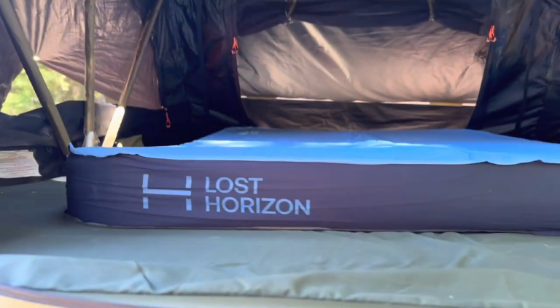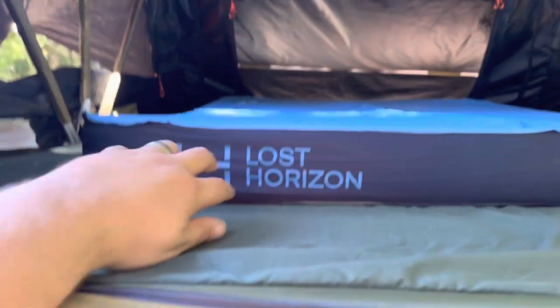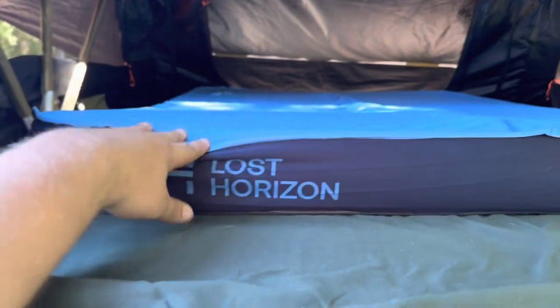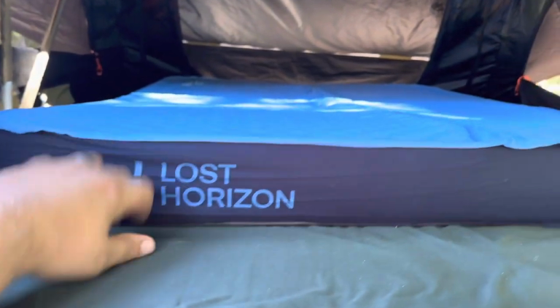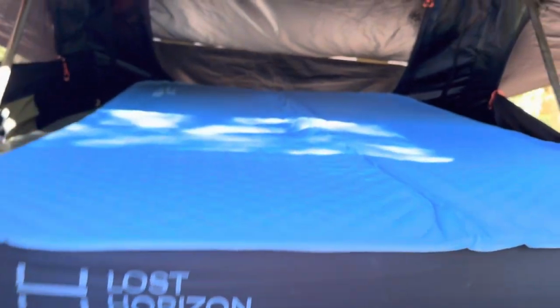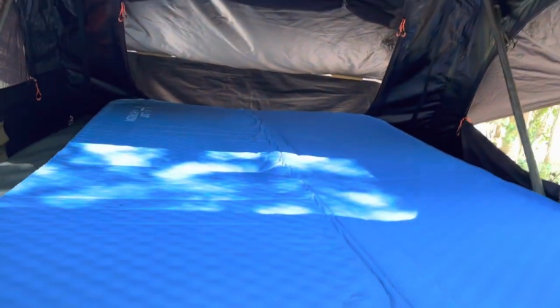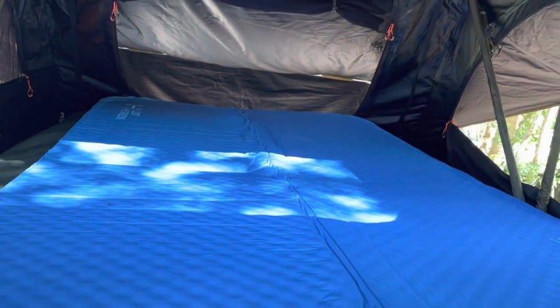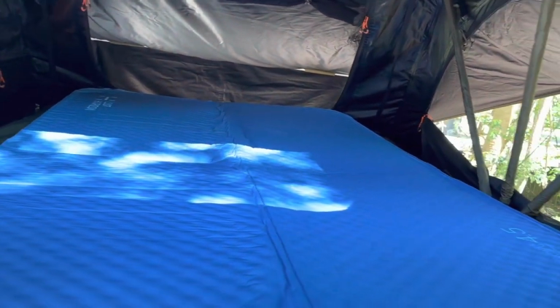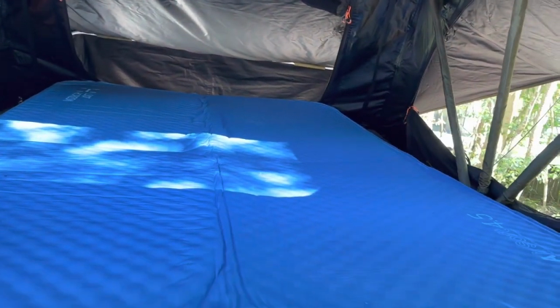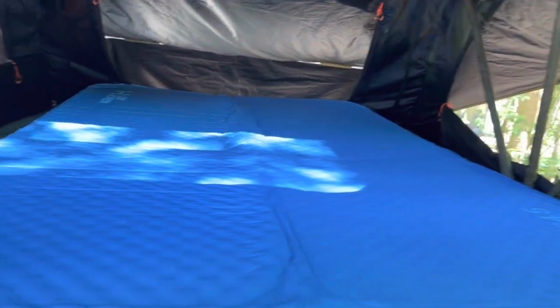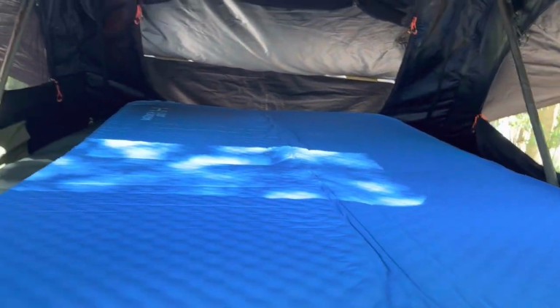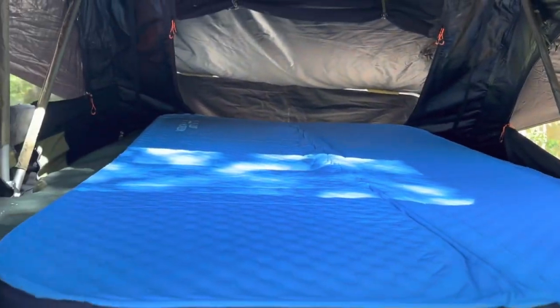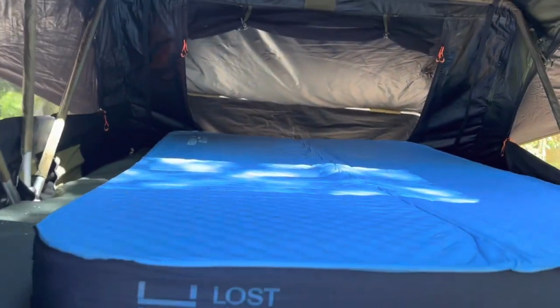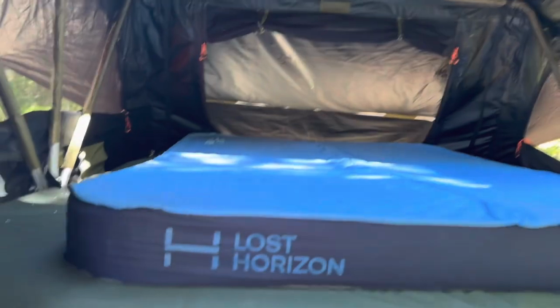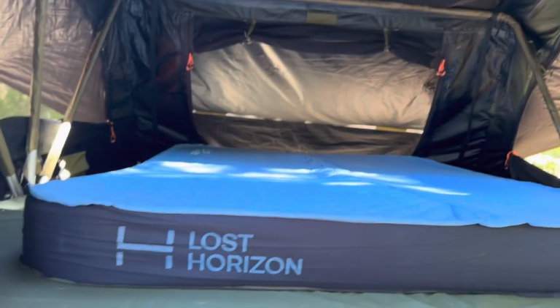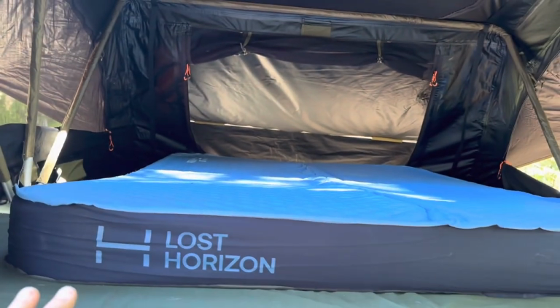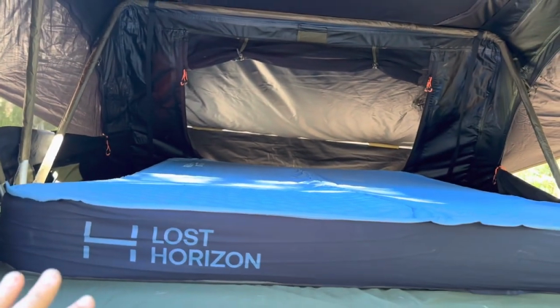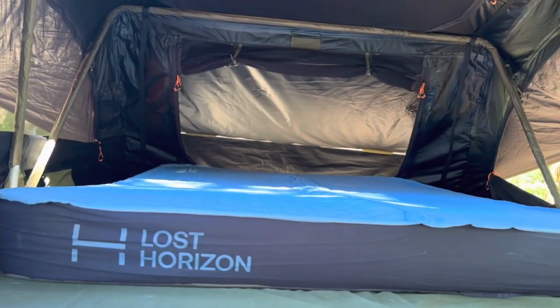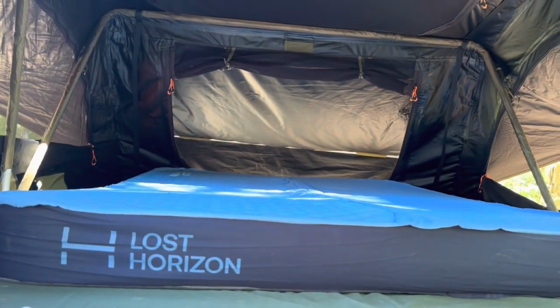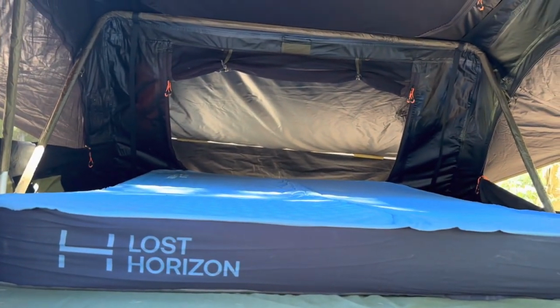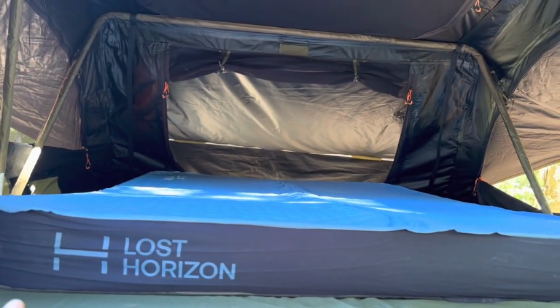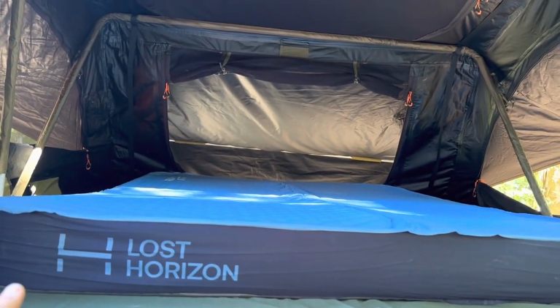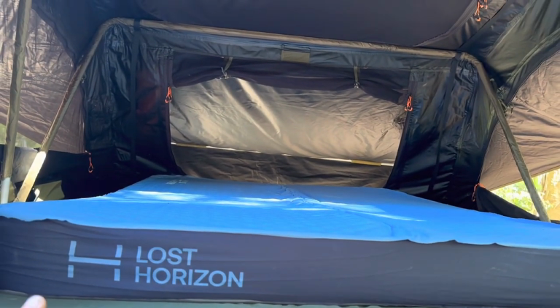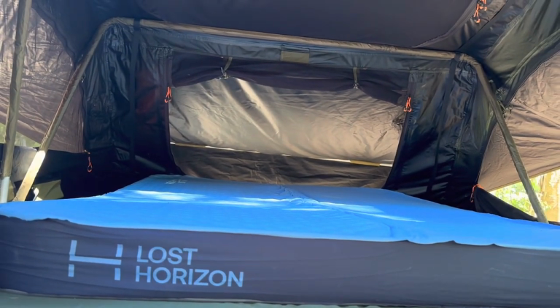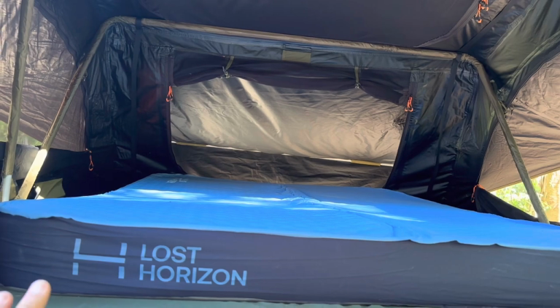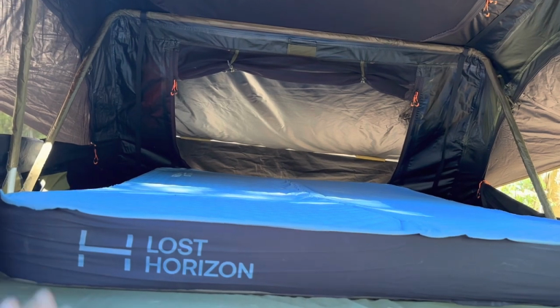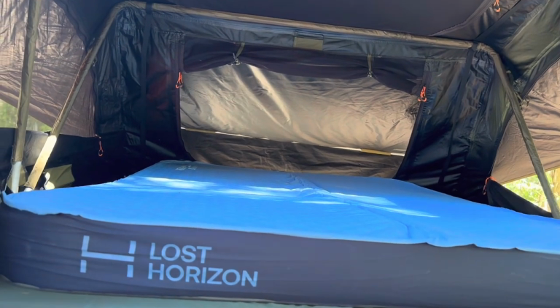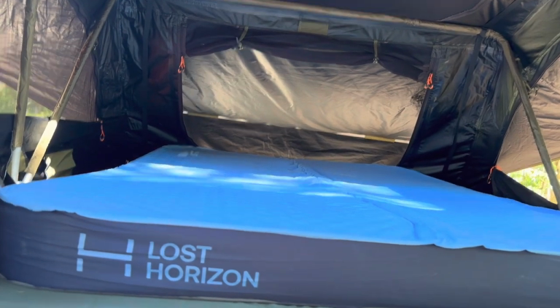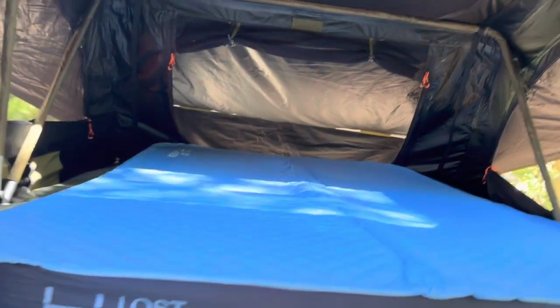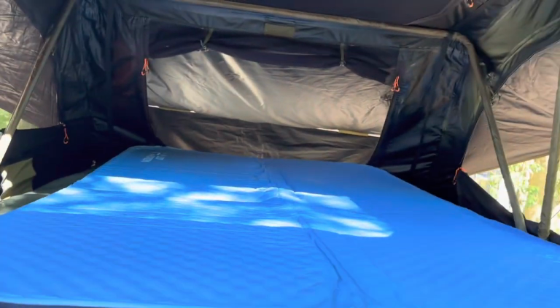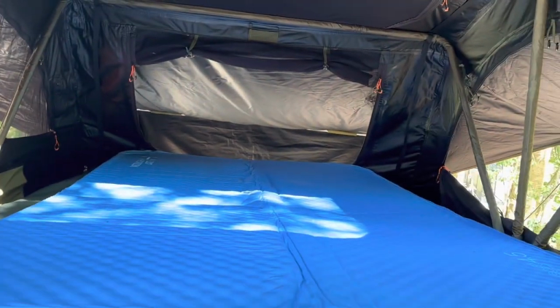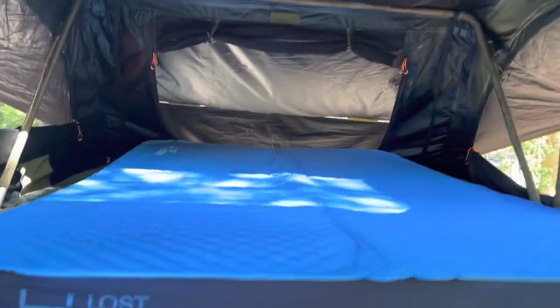So this is it here. It's almost the size of a full, almost the size of a queen mattress. I think it's like 4 foot 3 inches wide, so definitely big enough for two people.